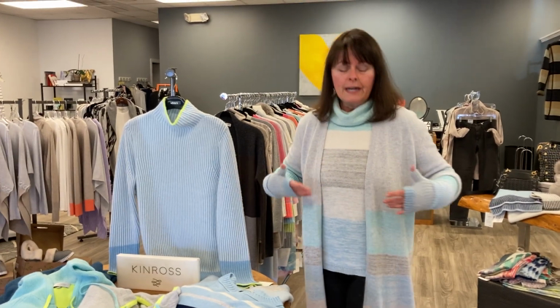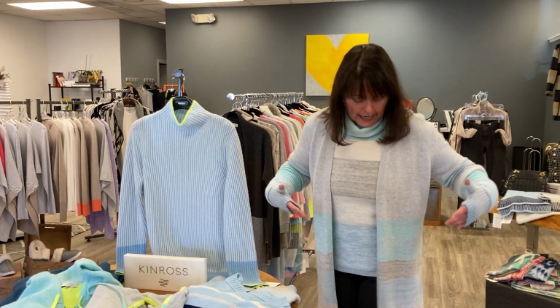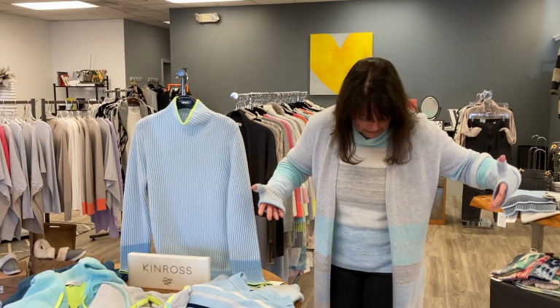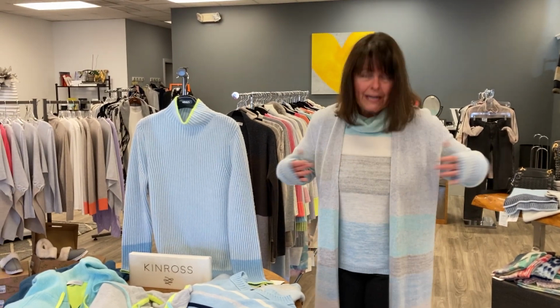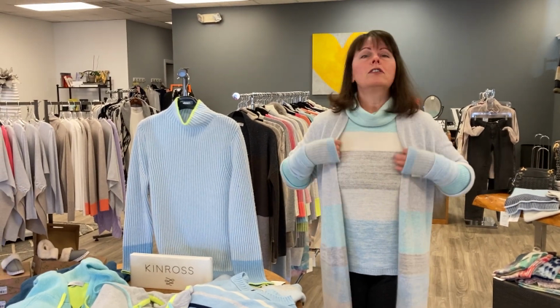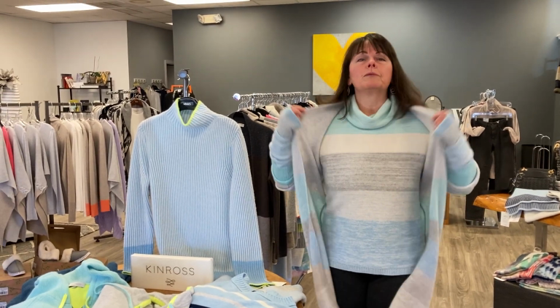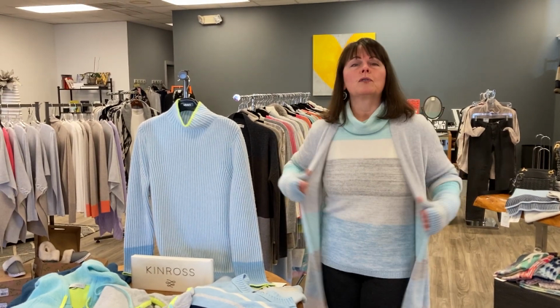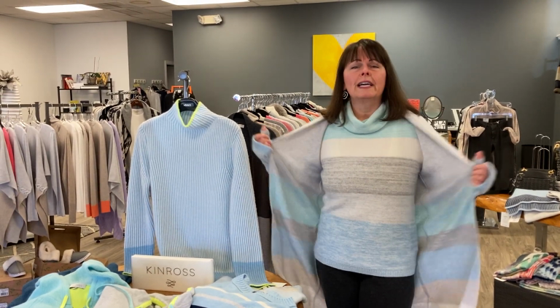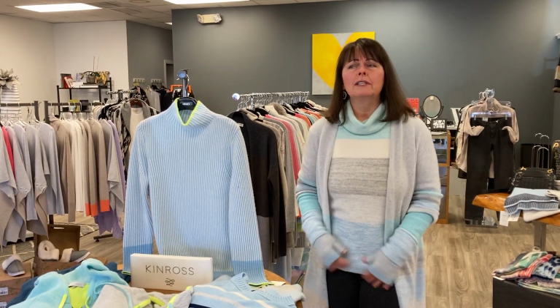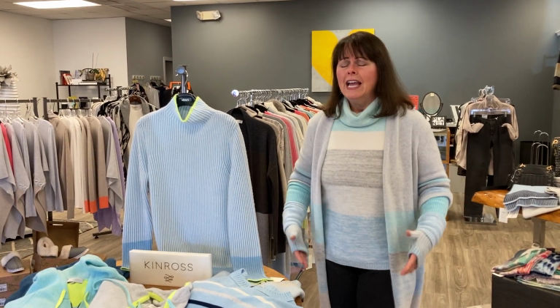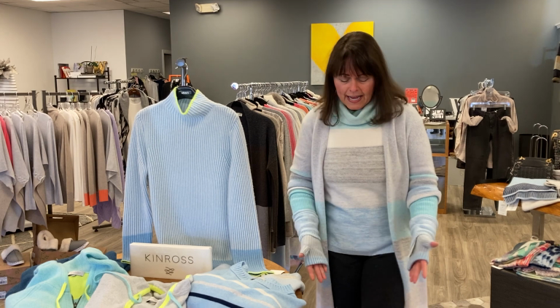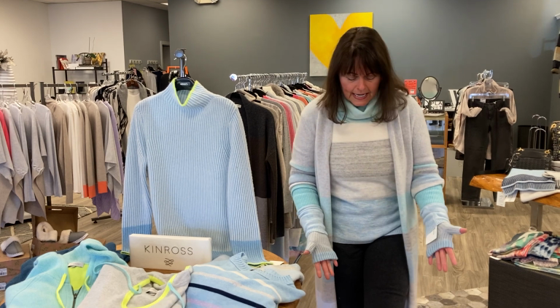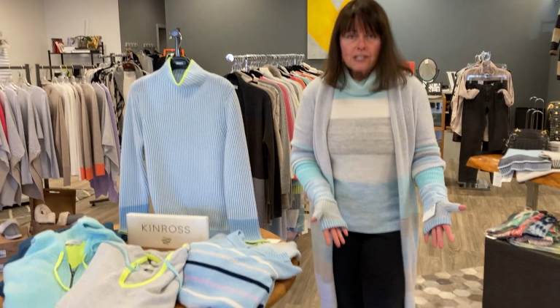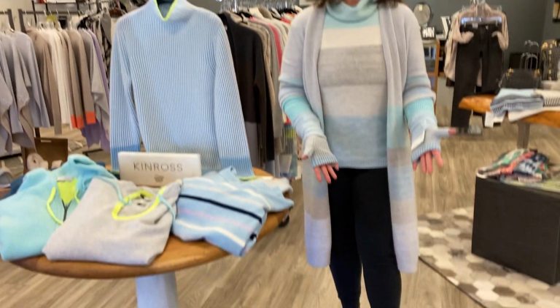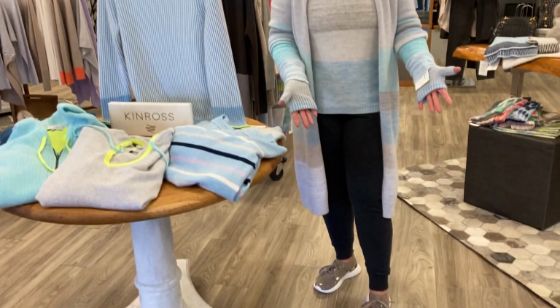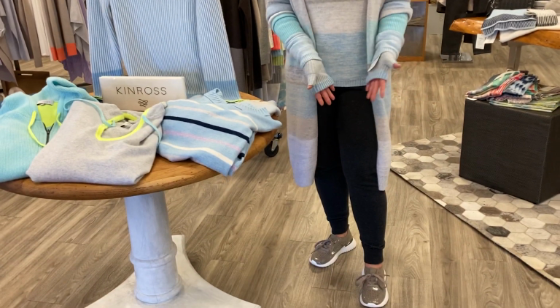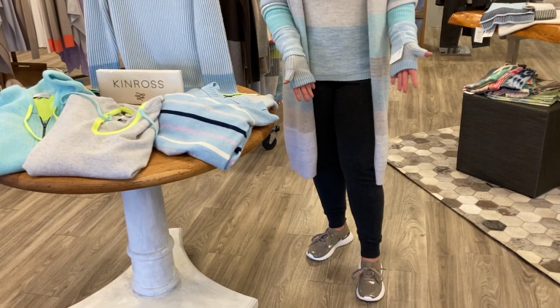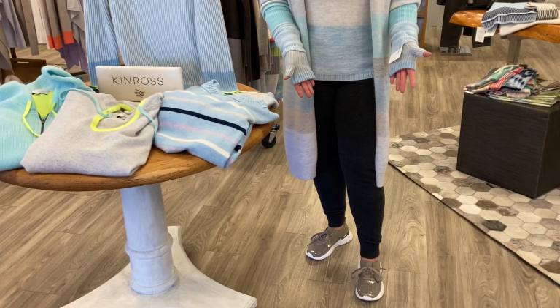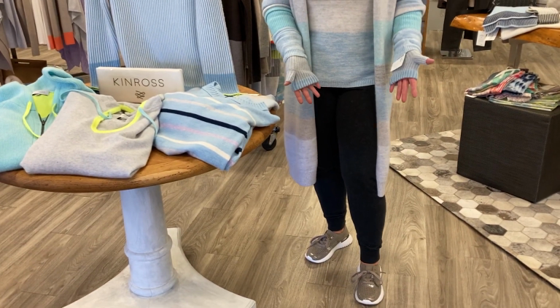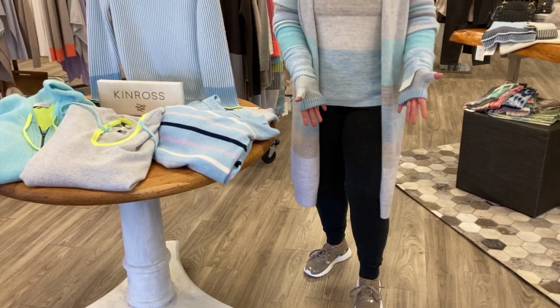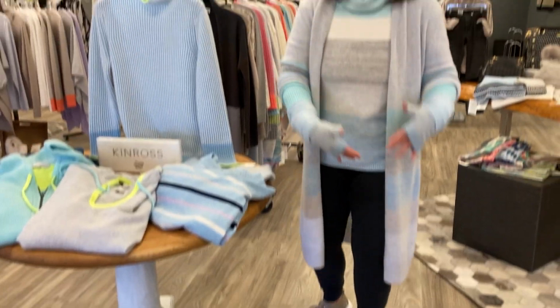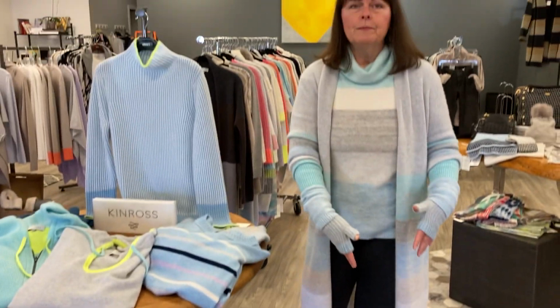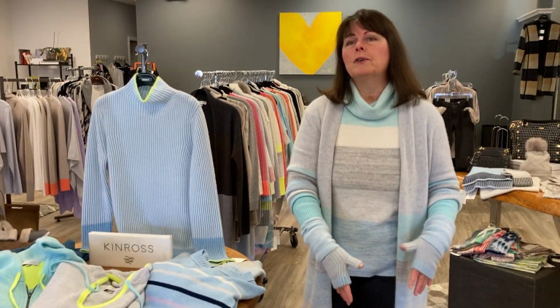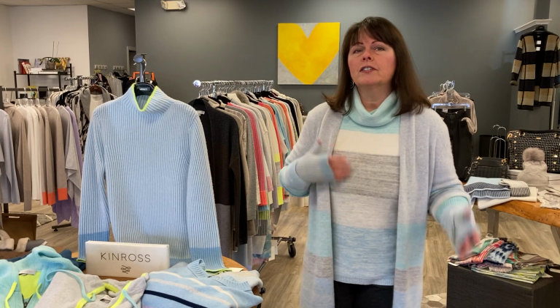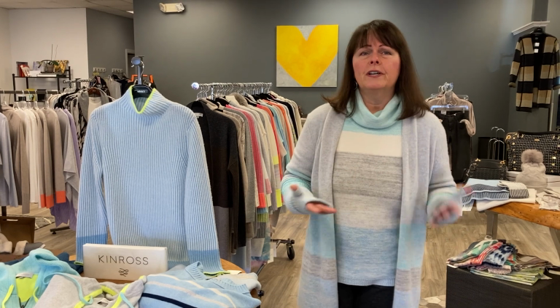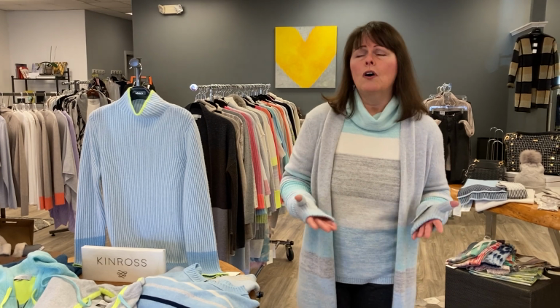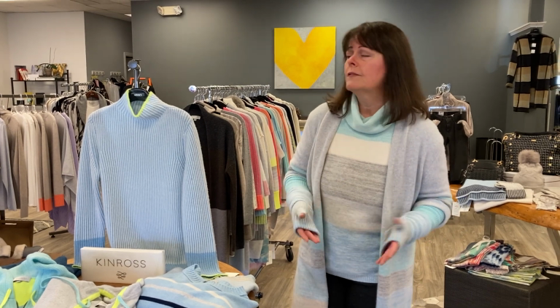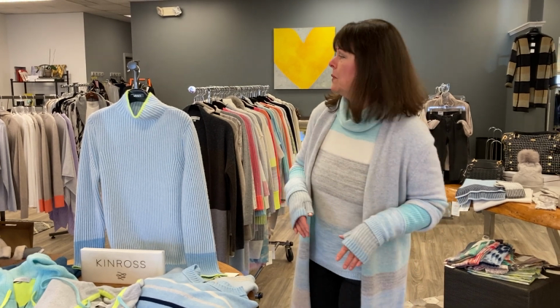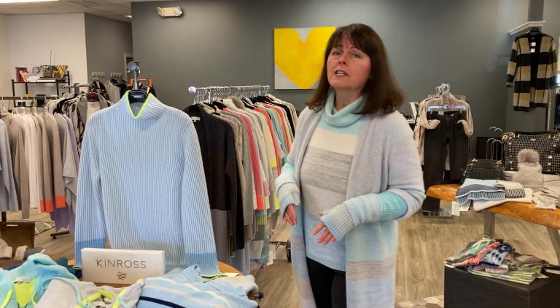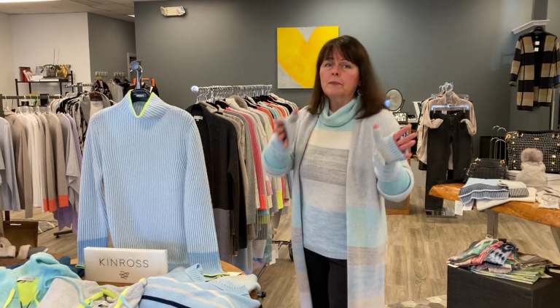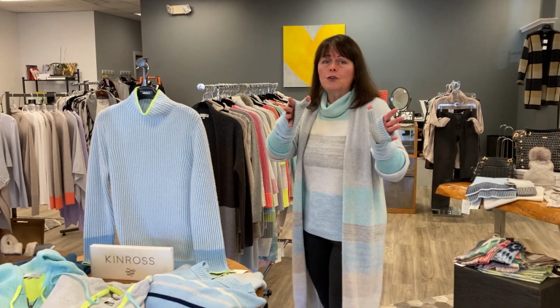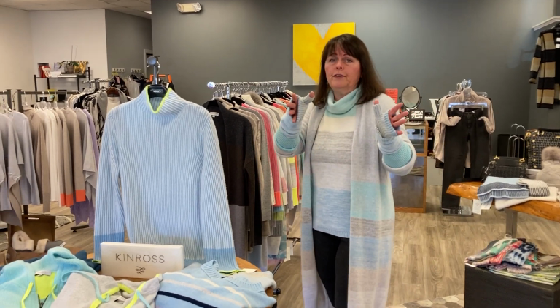And I have on — look at my cardigan with a coordinating cowl neck and cashmere joggers. What's more comfortable than this? And these come in a few colors to coordinate with all of the sweaters.